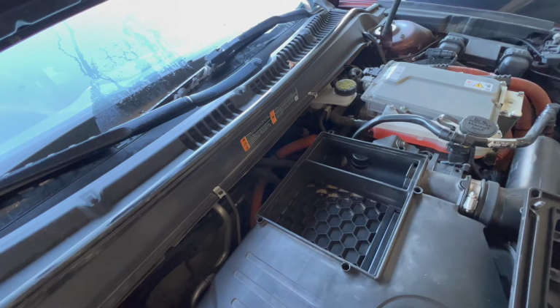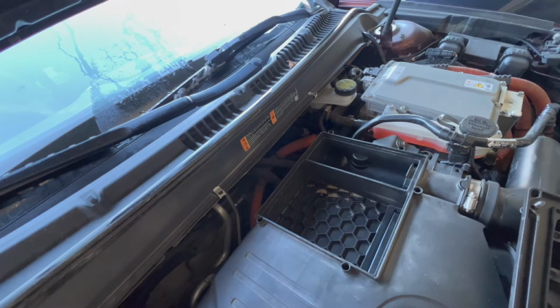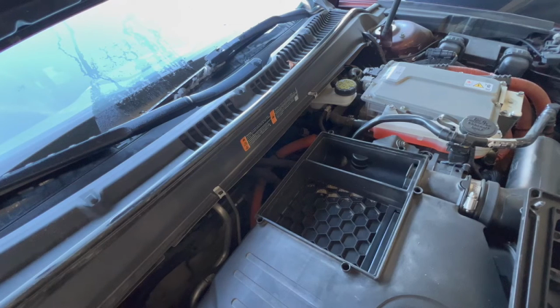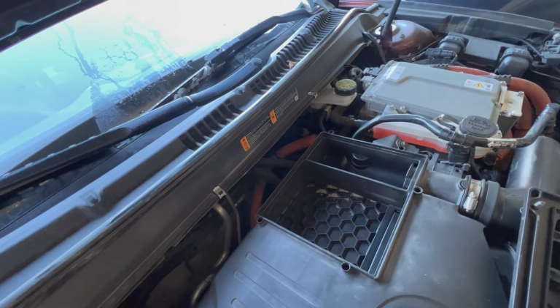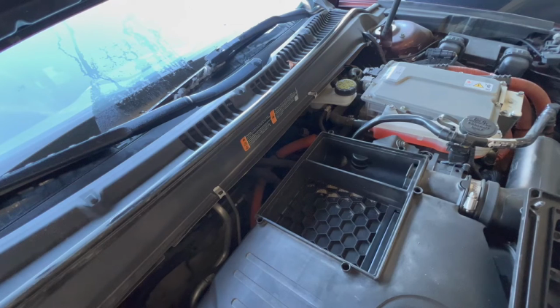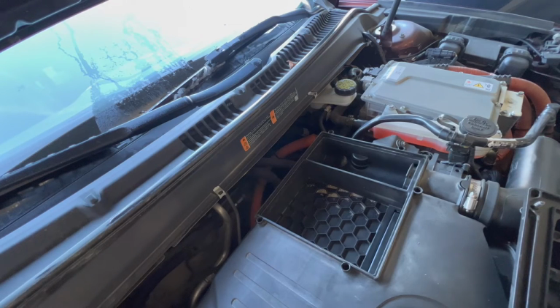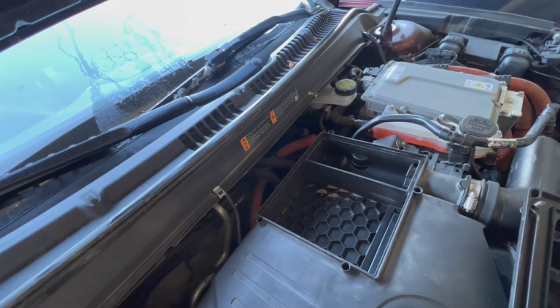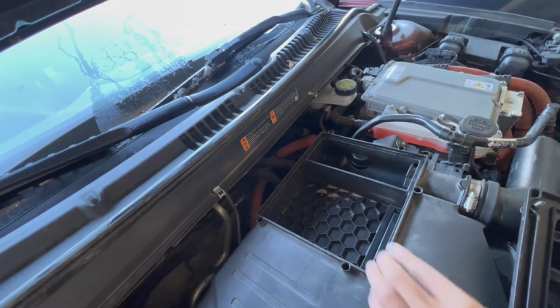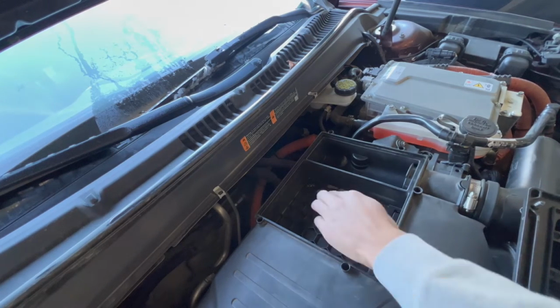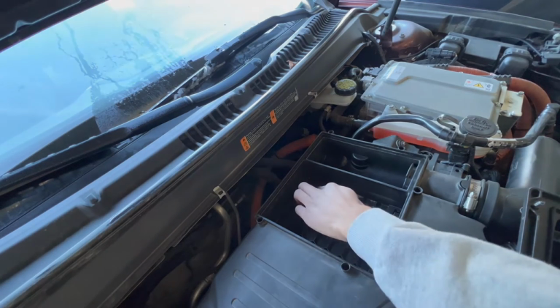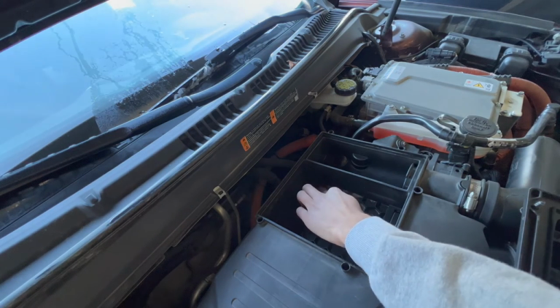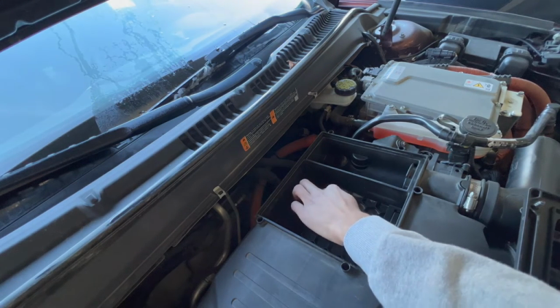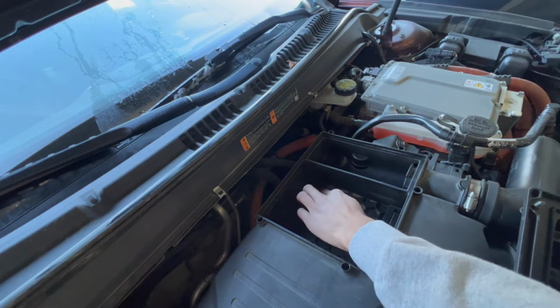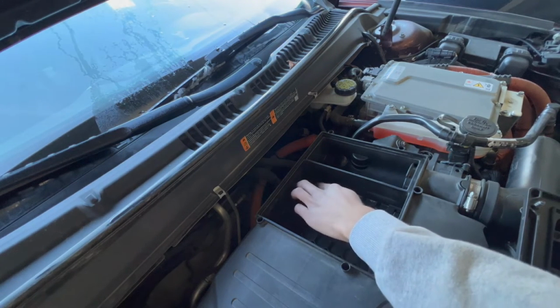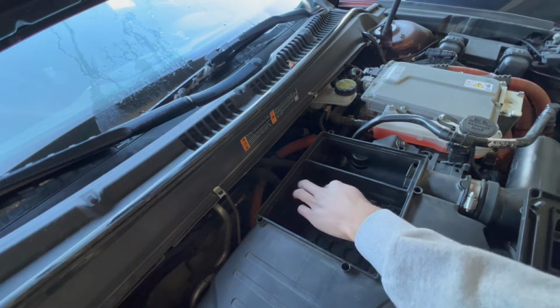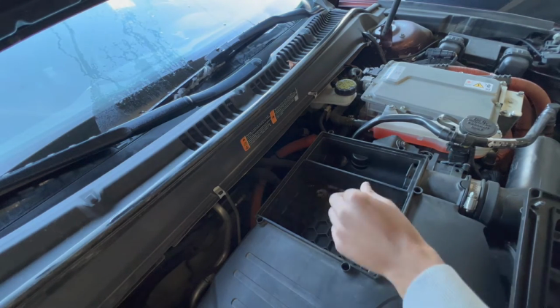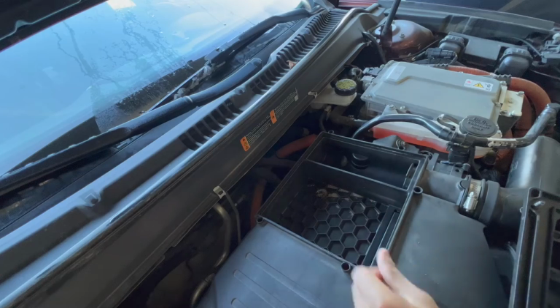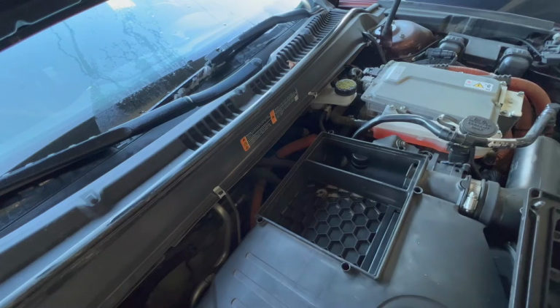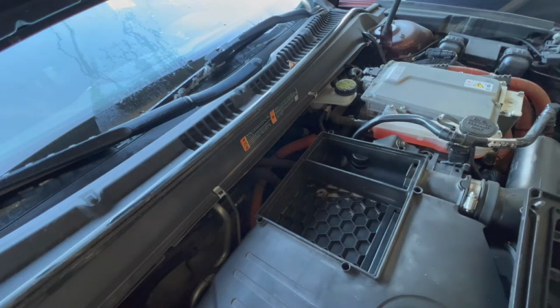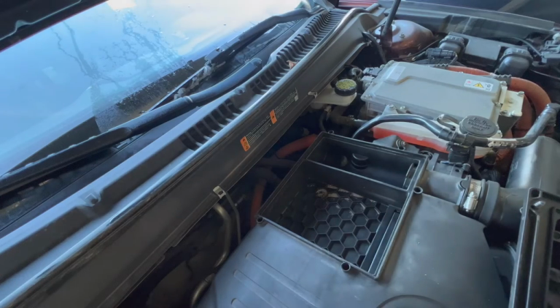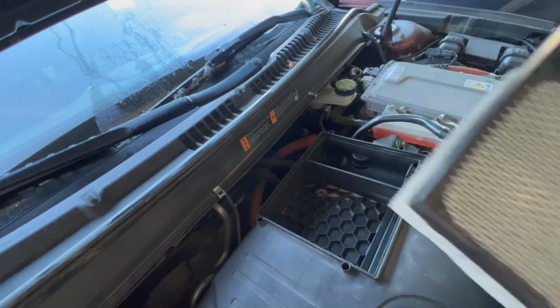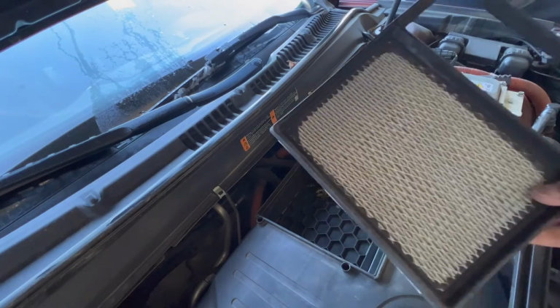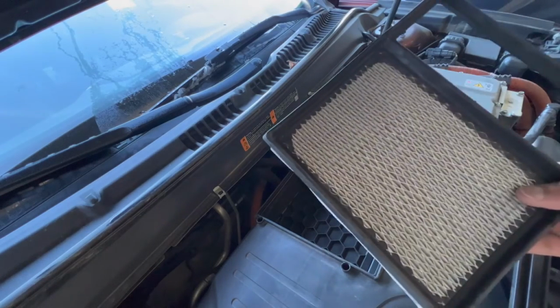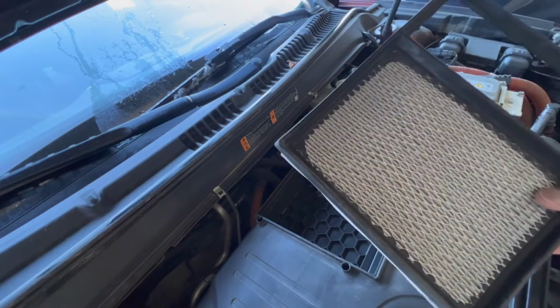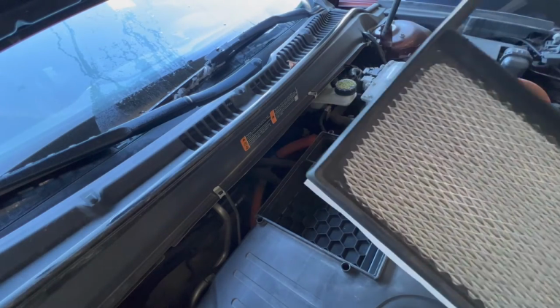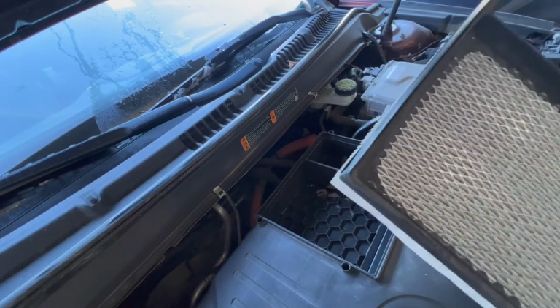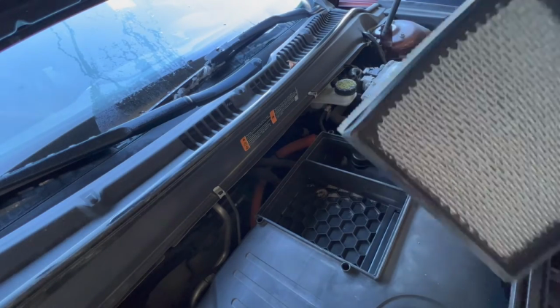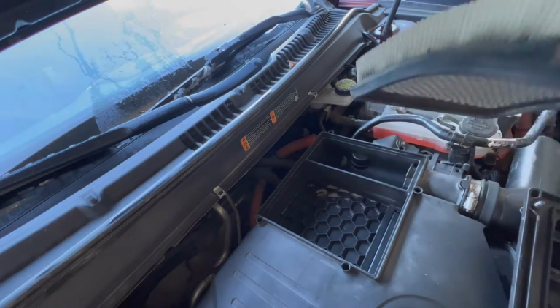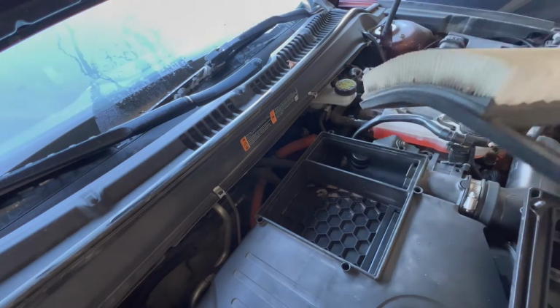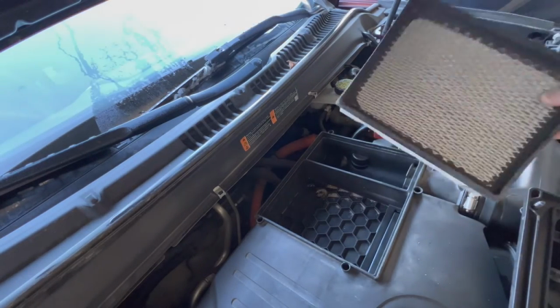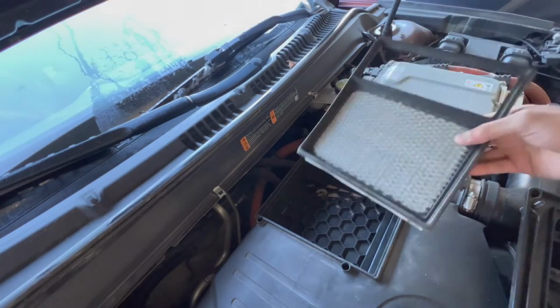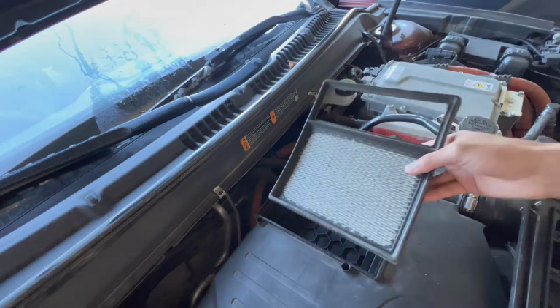There's some debris in the housing so I'm going to vacuum that out and put the filter back in. I hope you guys enjoyed this video — see you guys next time.